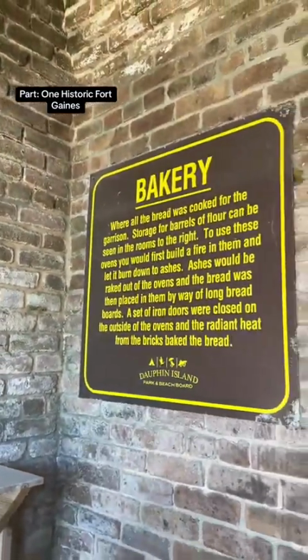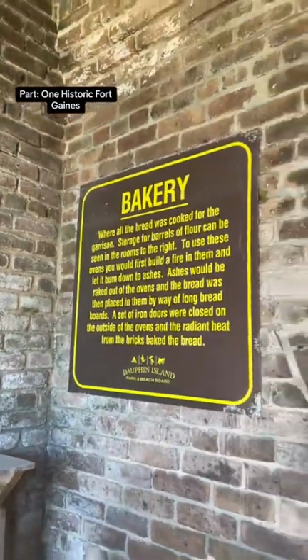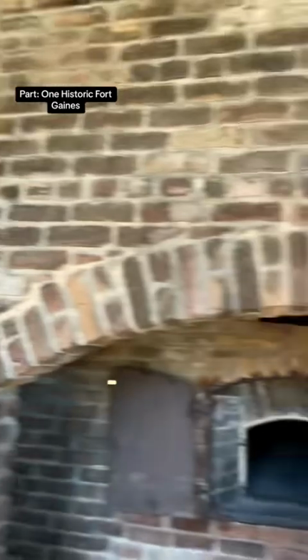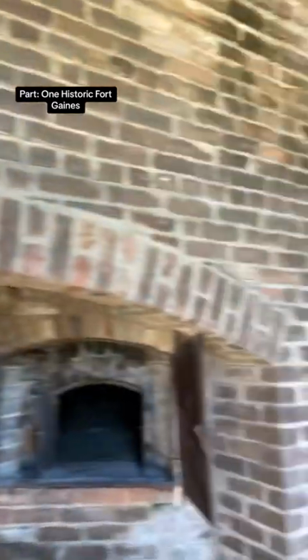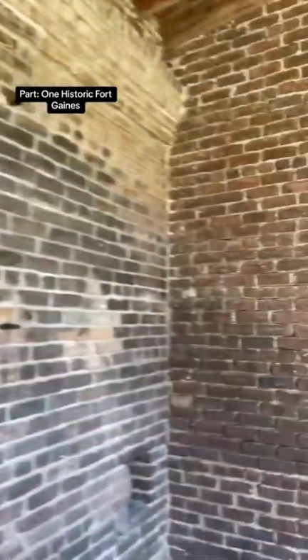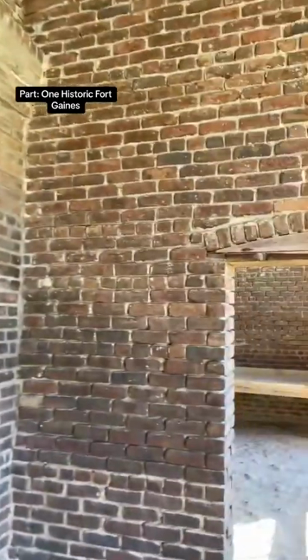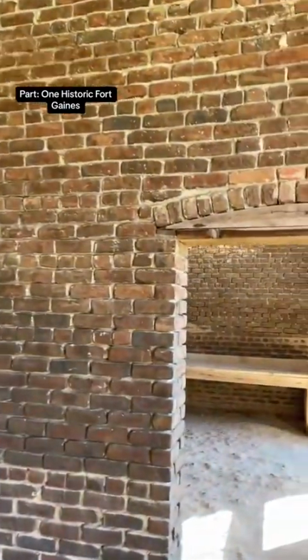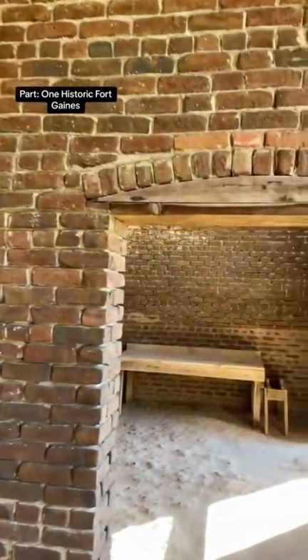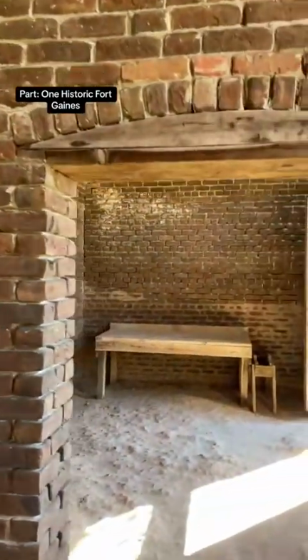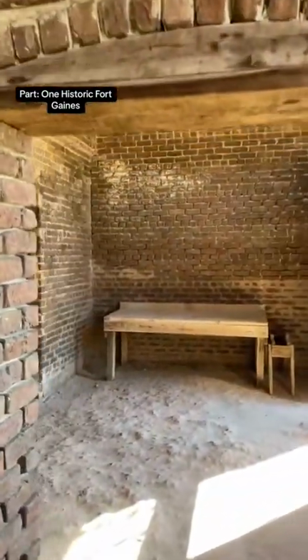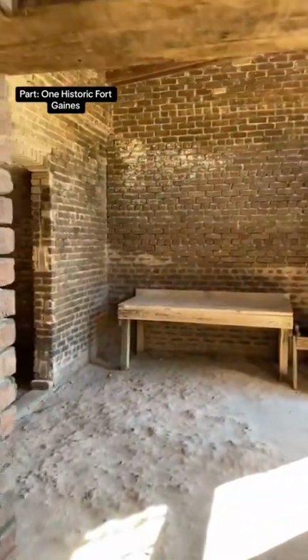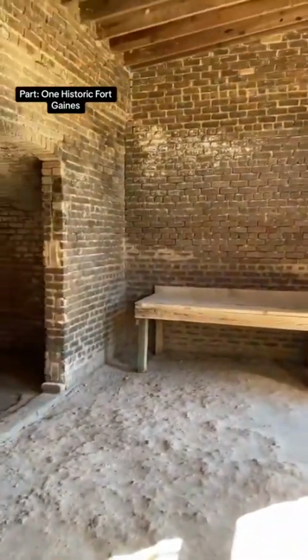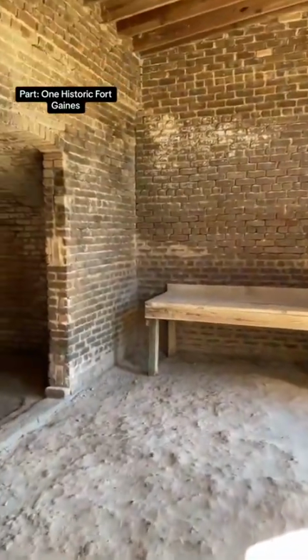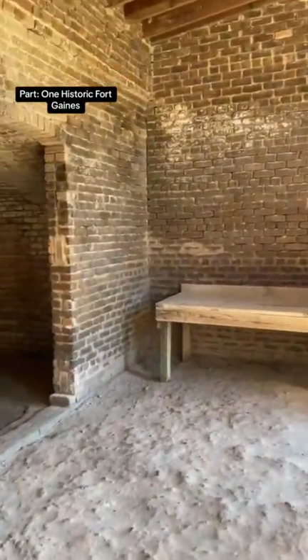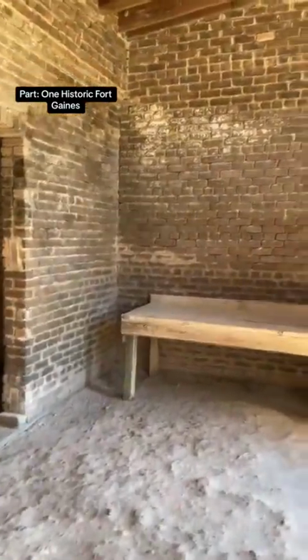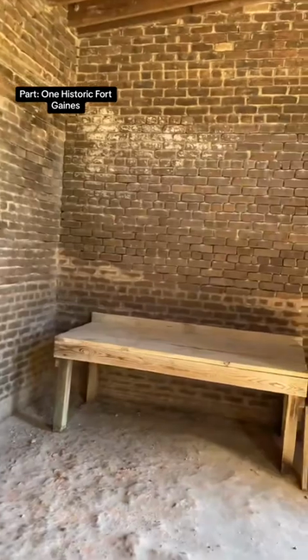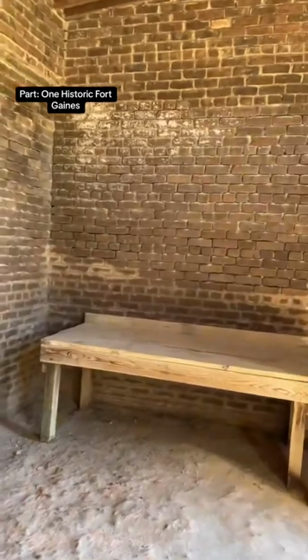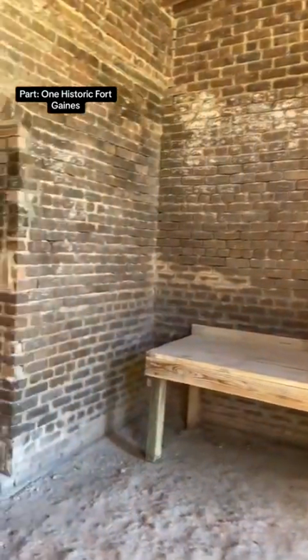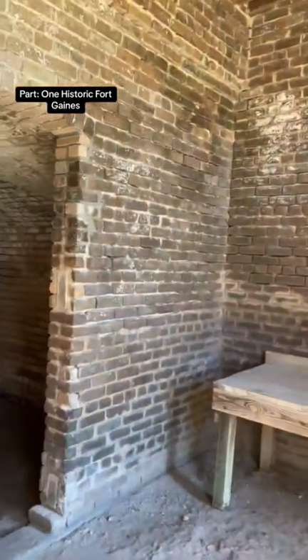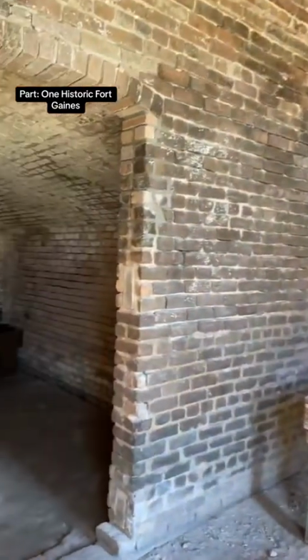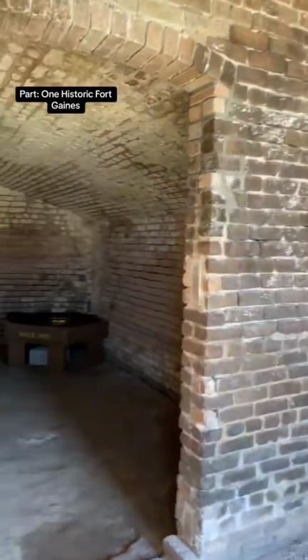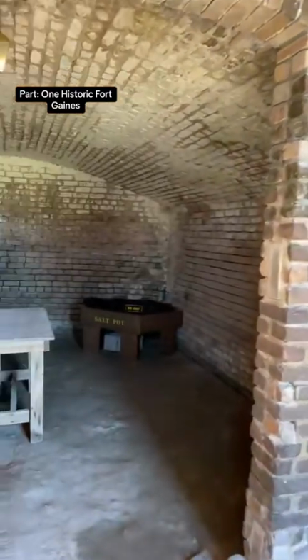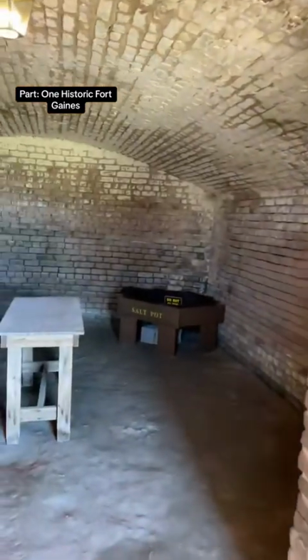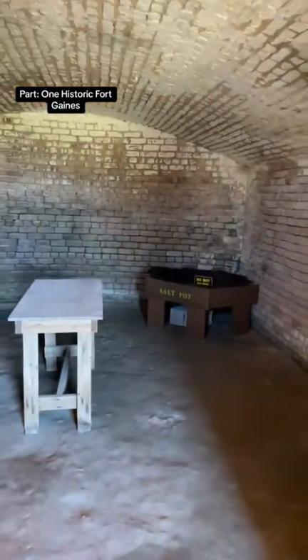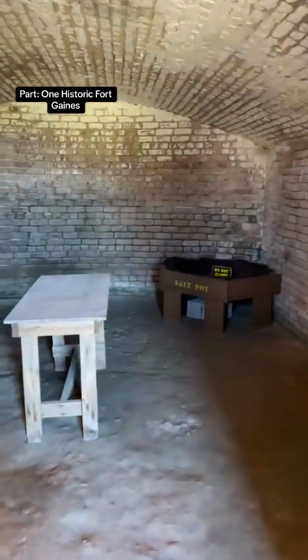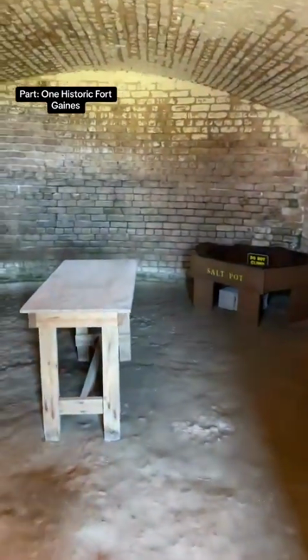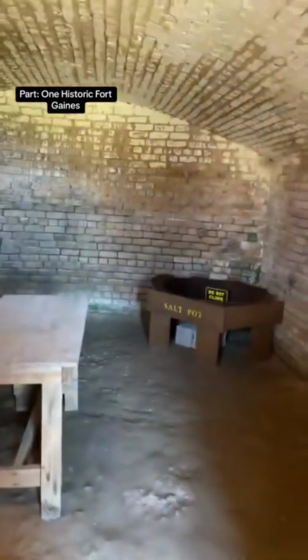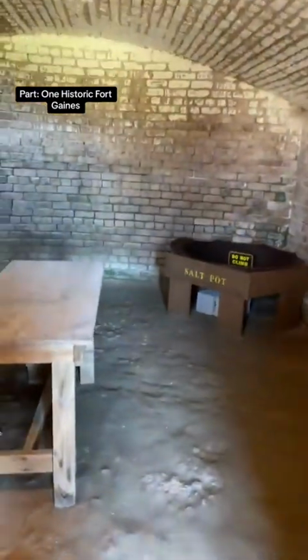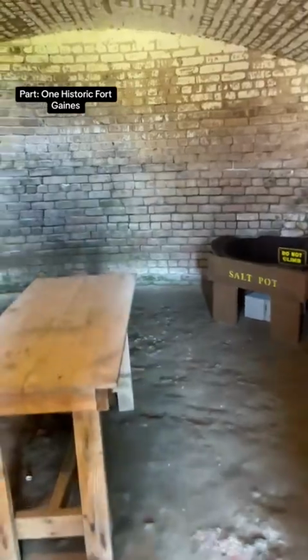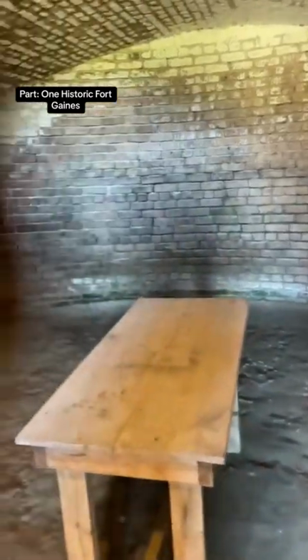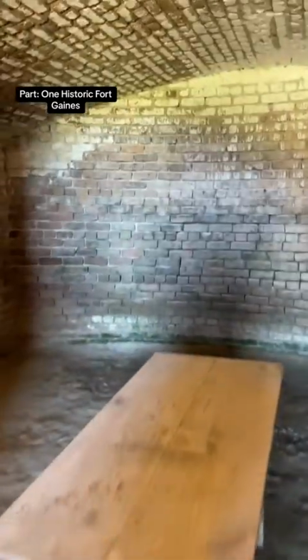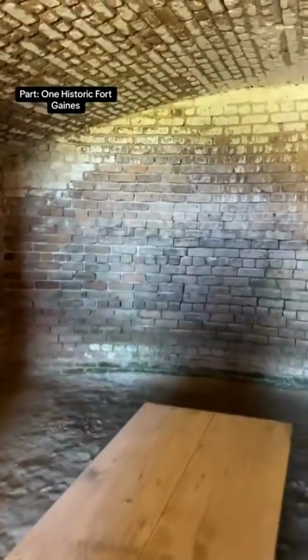We're going to take you right next to where they stored most of the bread and the flour after it was done. This takes you into another room — the salt pot table, where everything is kept.